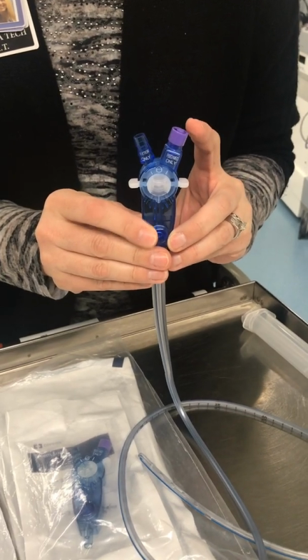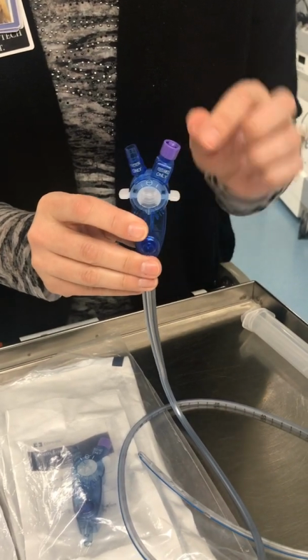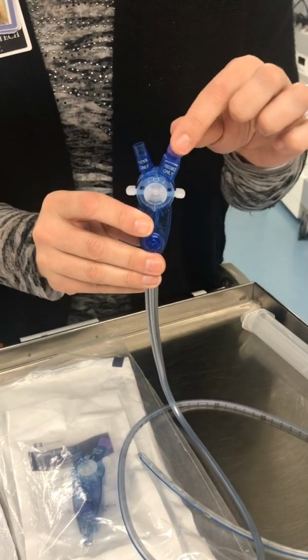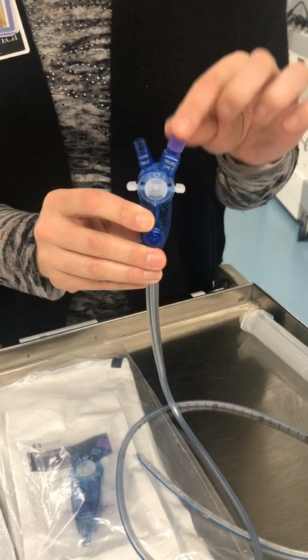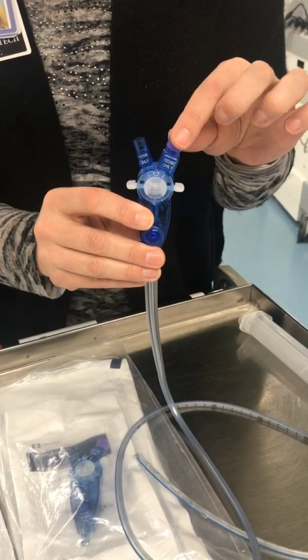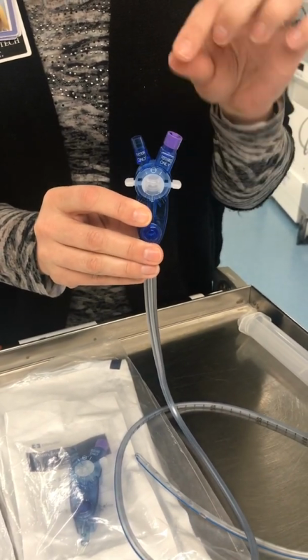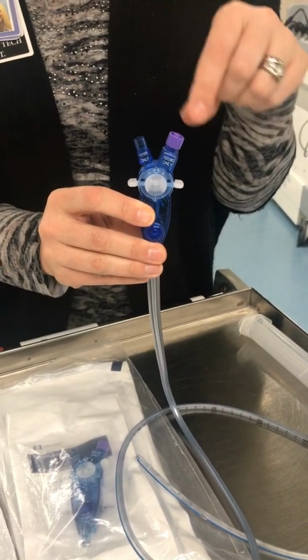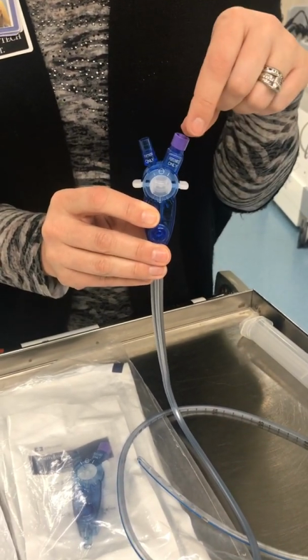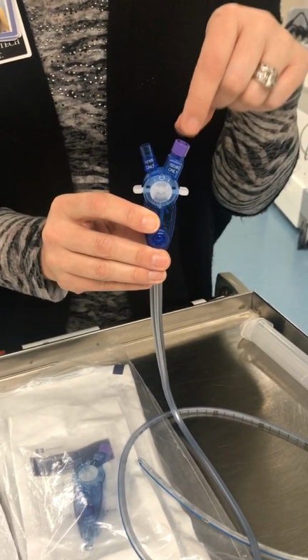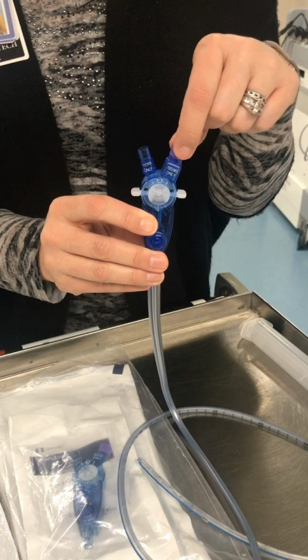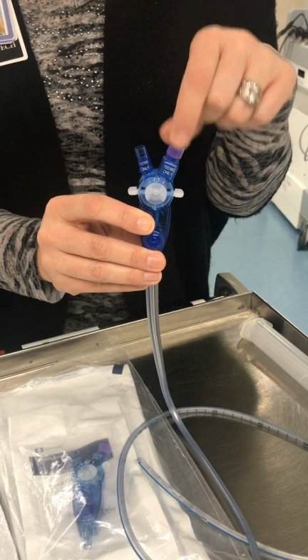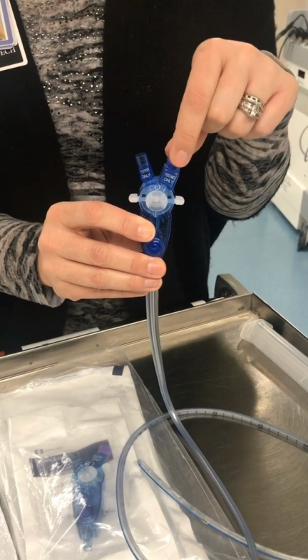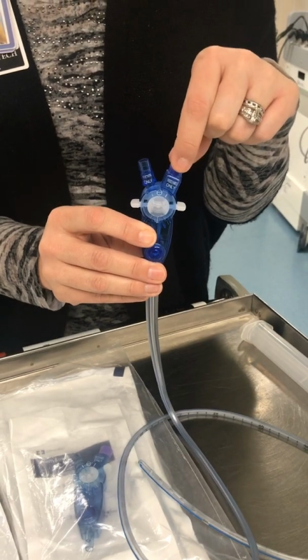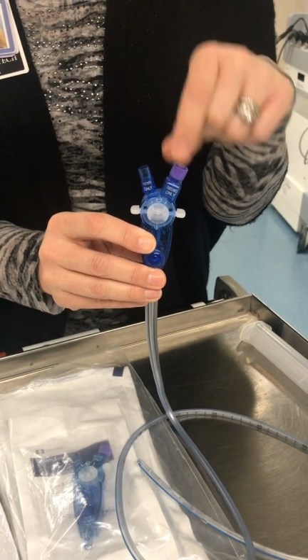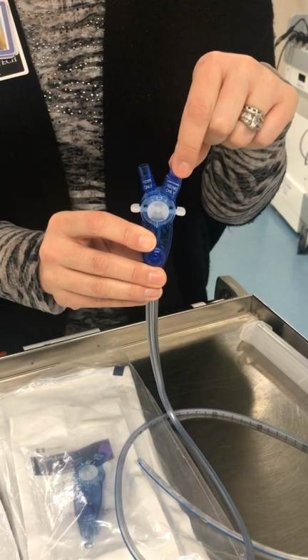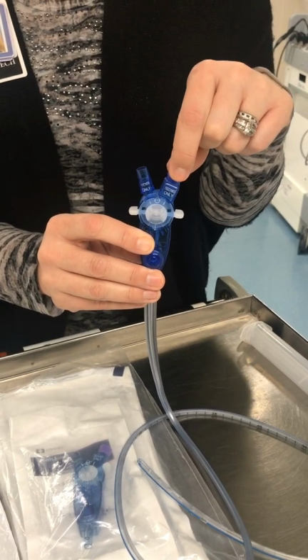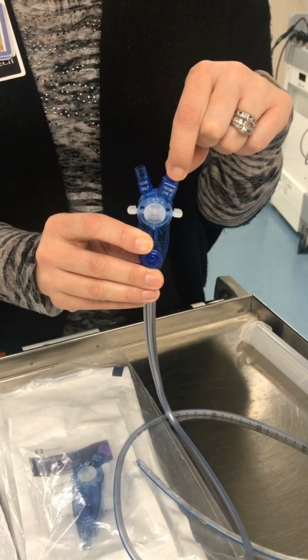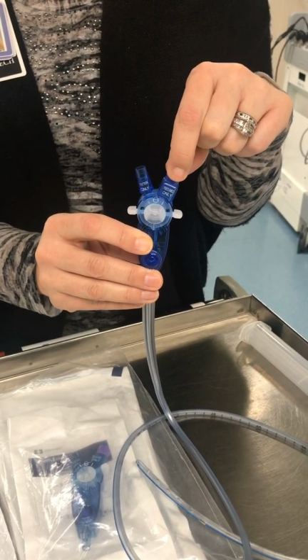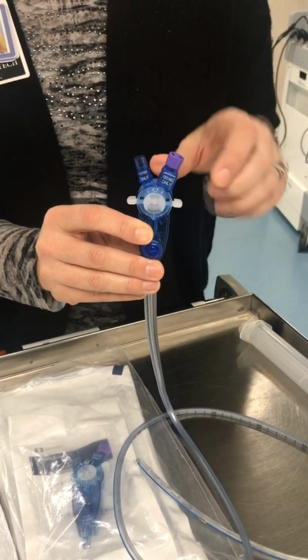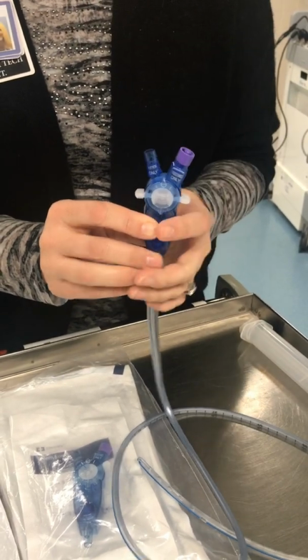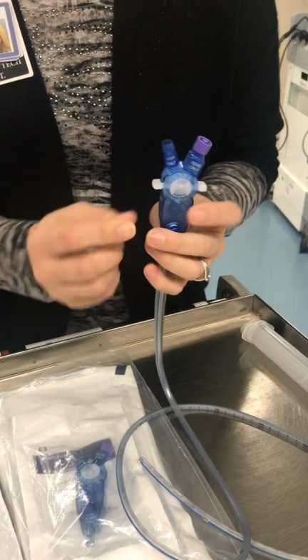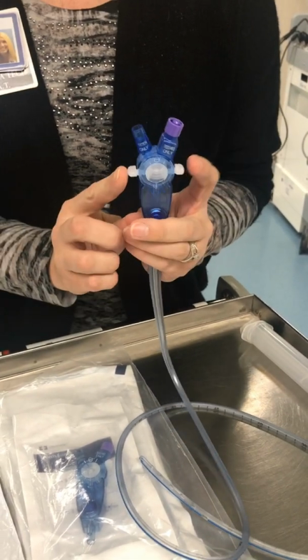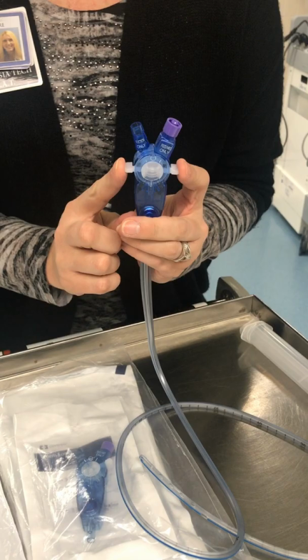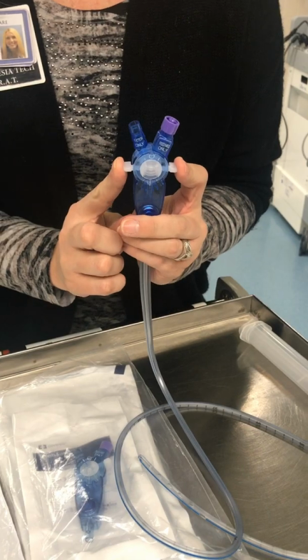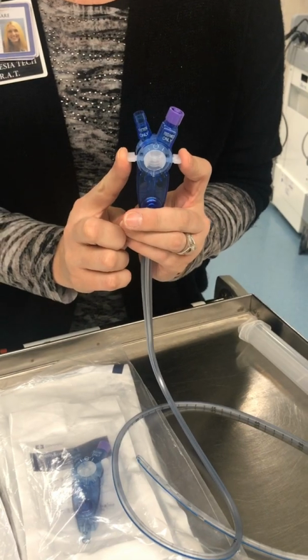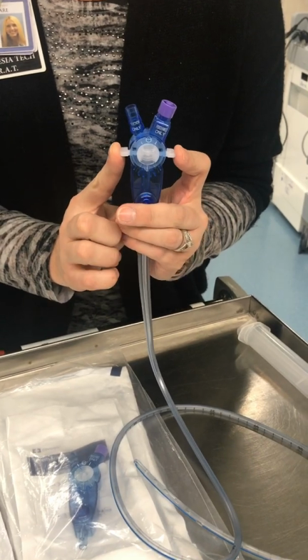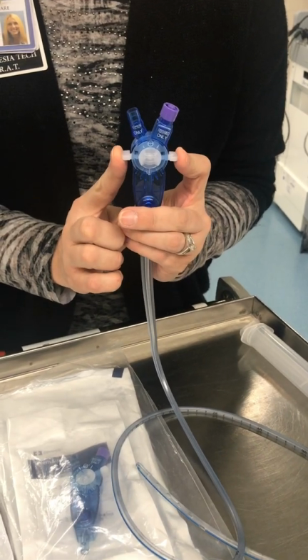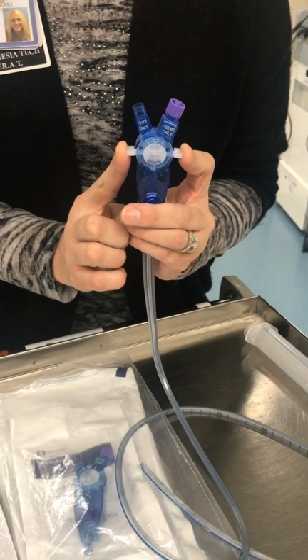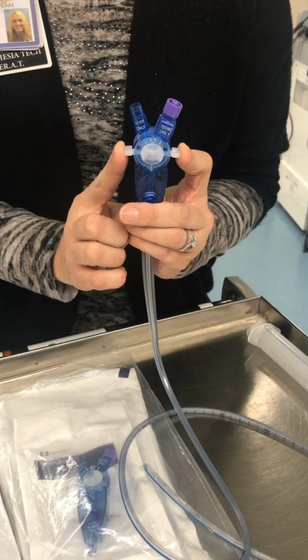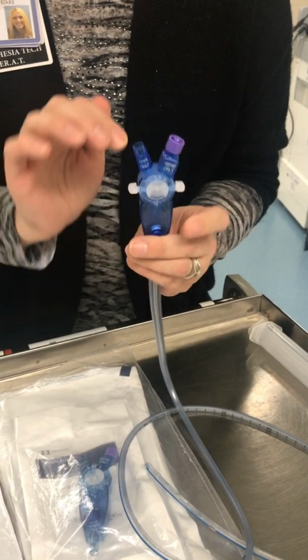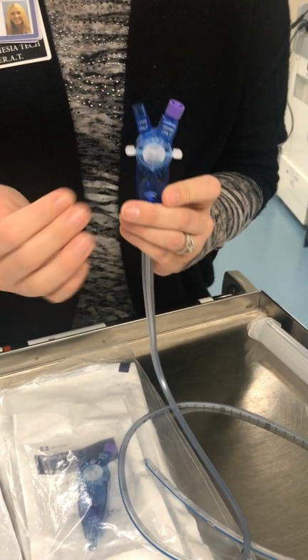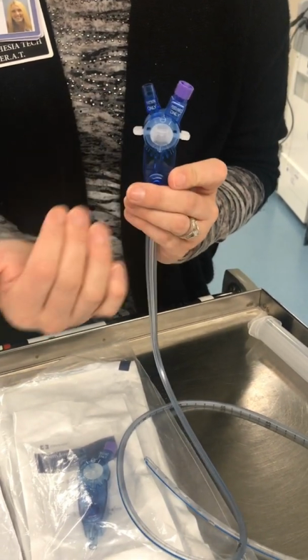This port has an ENFit connection for feeding and medications. When the ears are in the middle, that is the neutral location, which means everything is closed.